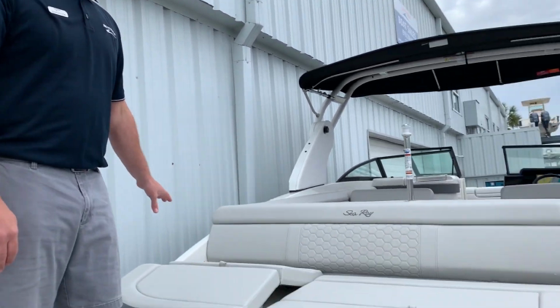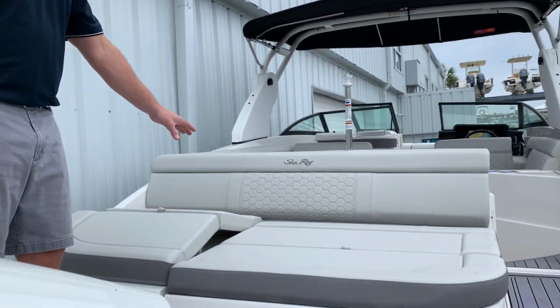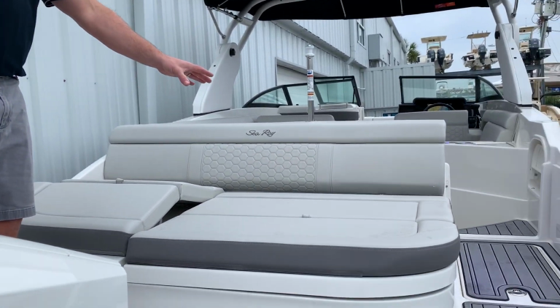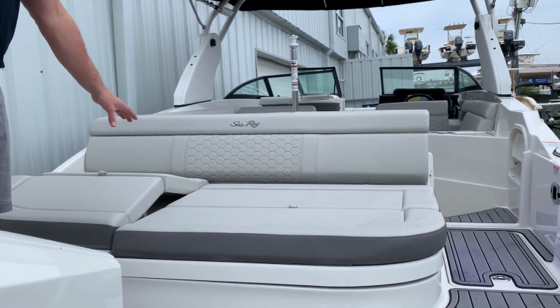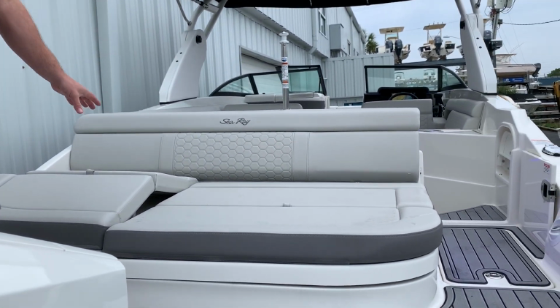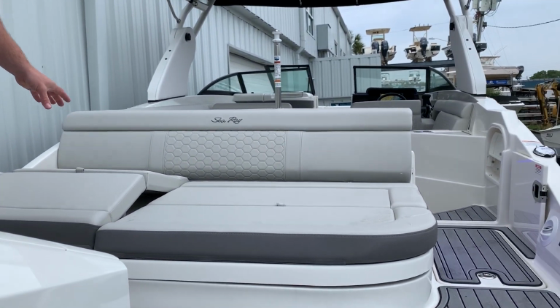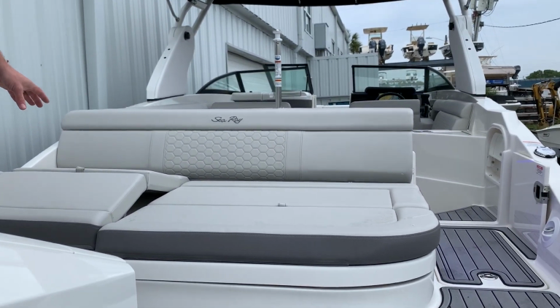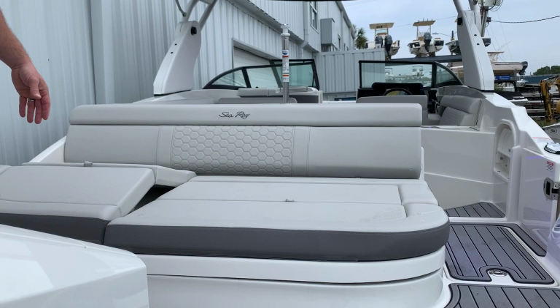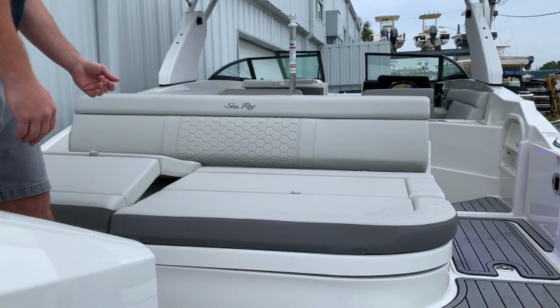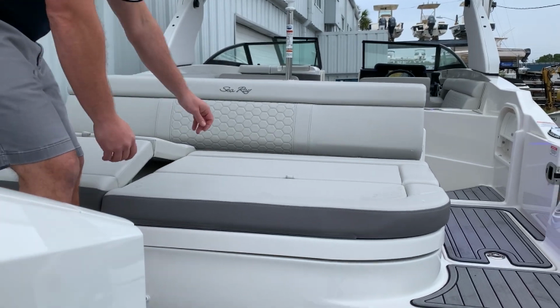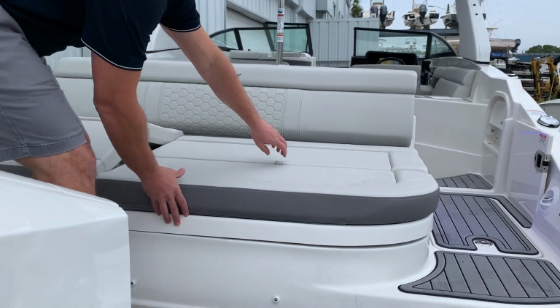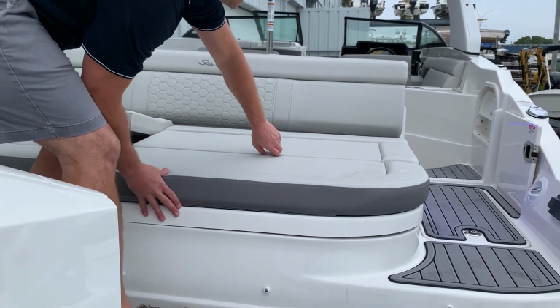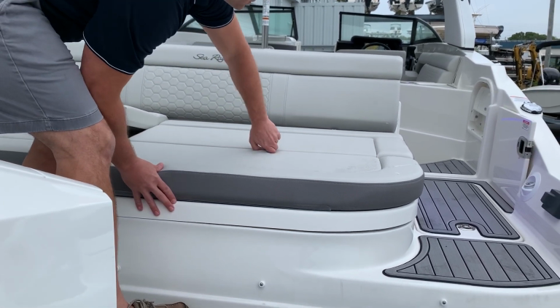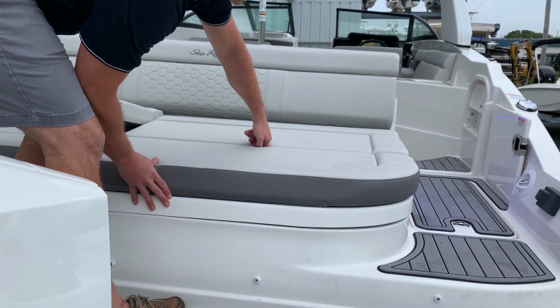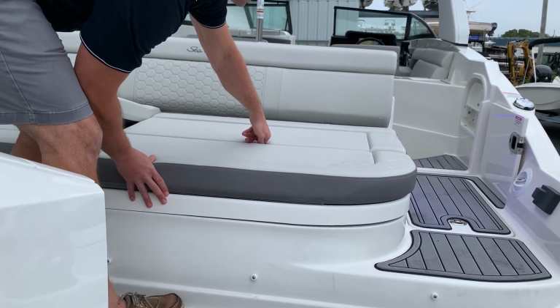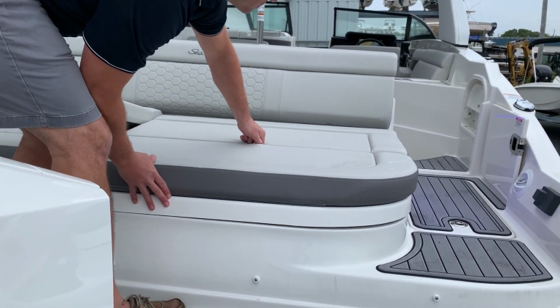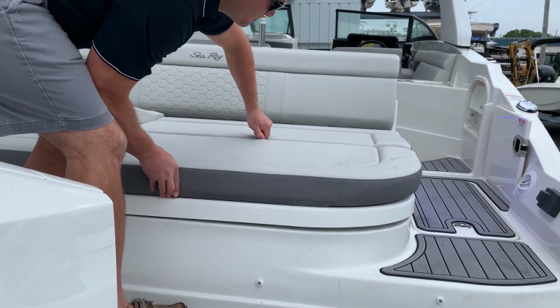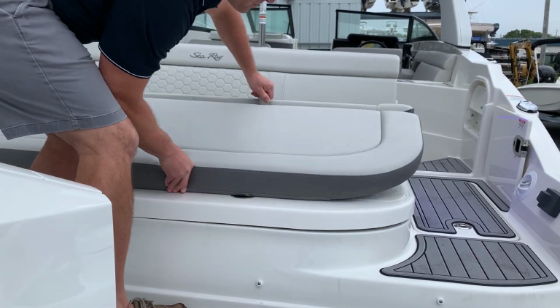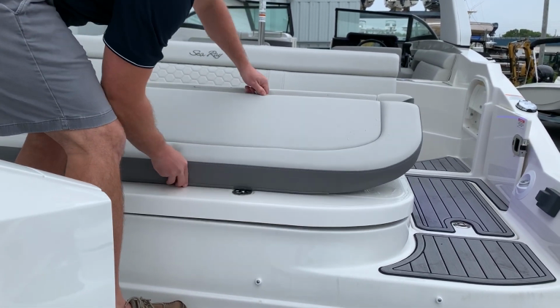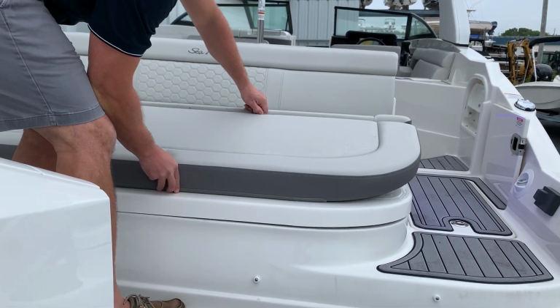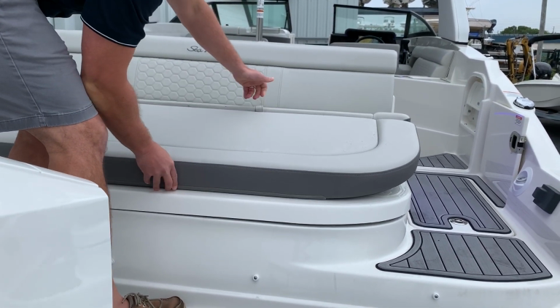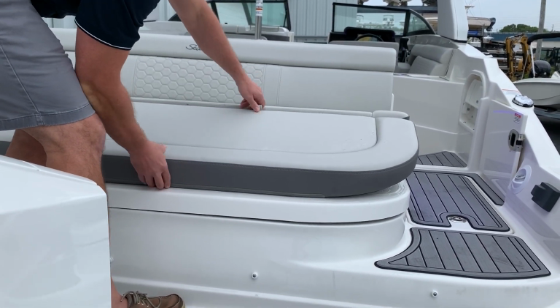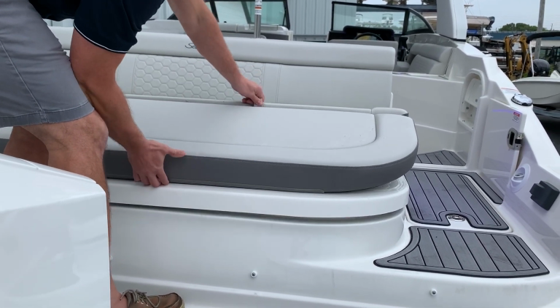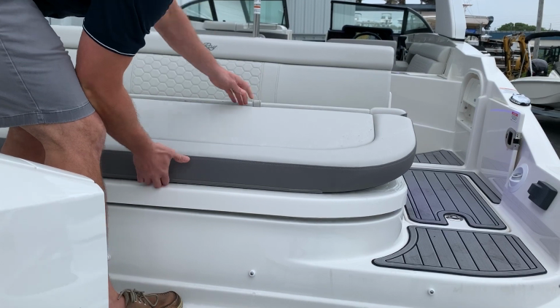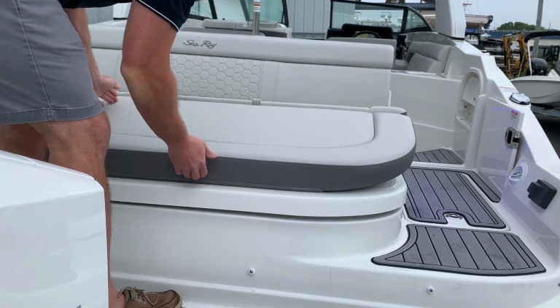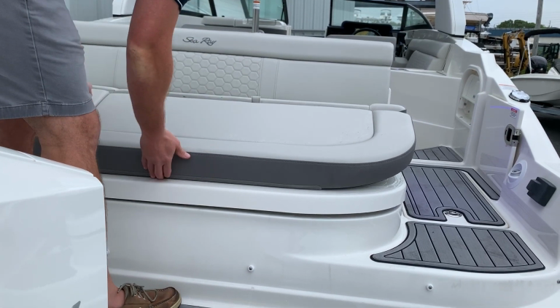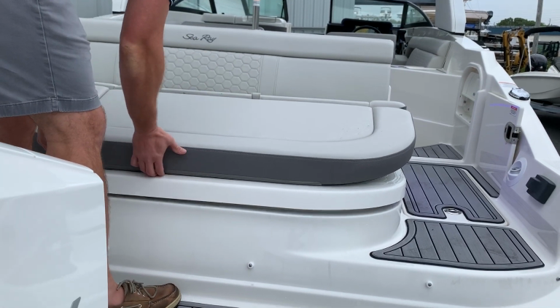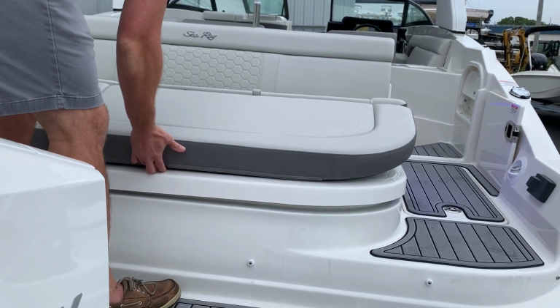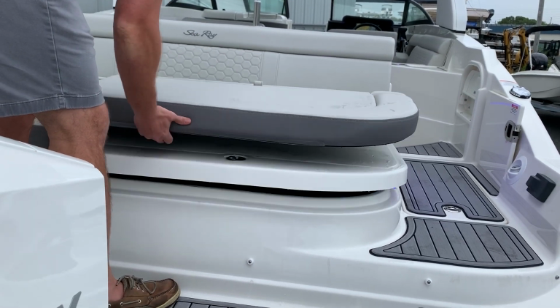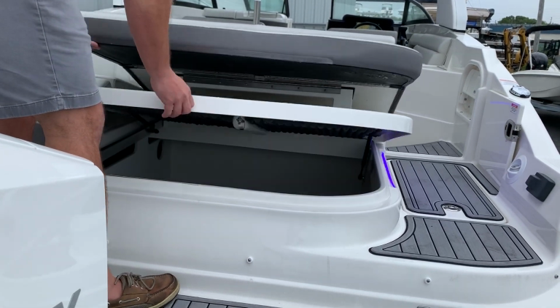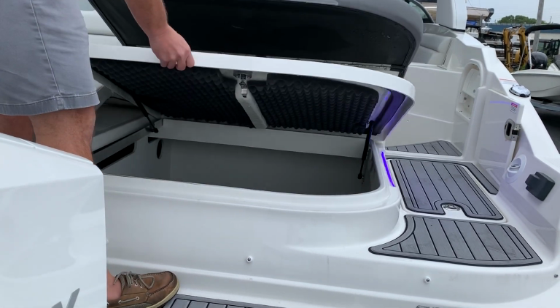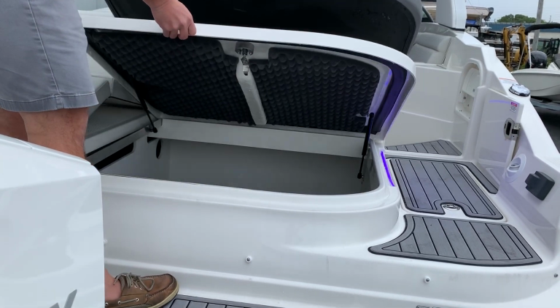Across the transom of the boat you have a nice big sun pad. Each of these seats kick up to give you some behind-the-knee support, or they lay down flat to give you the sun pad option.